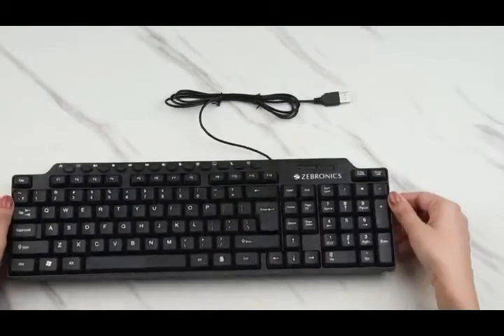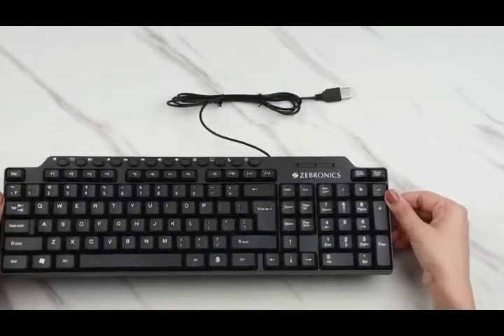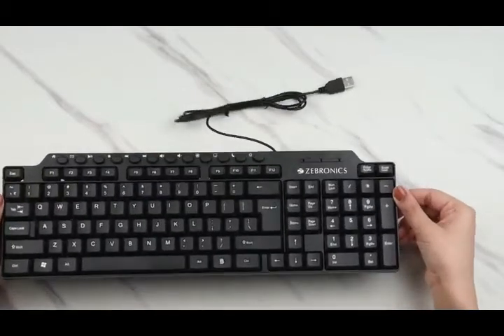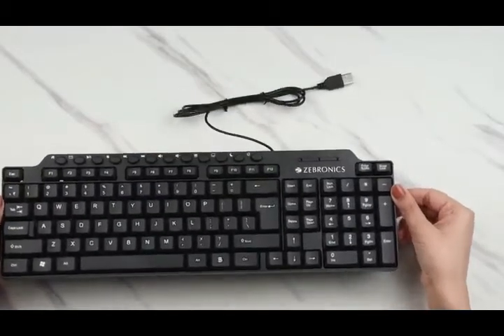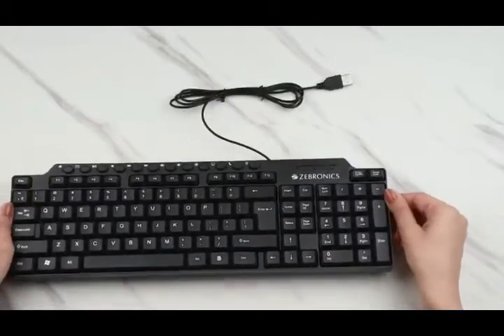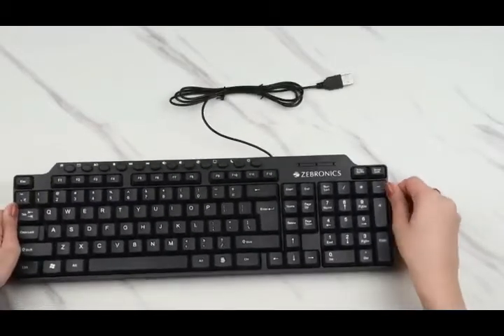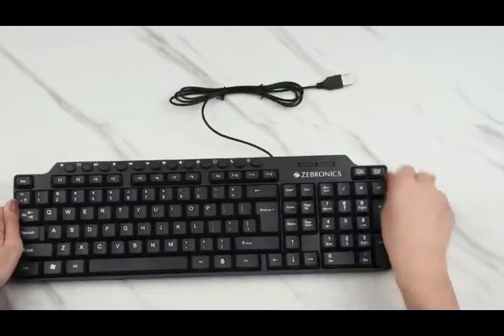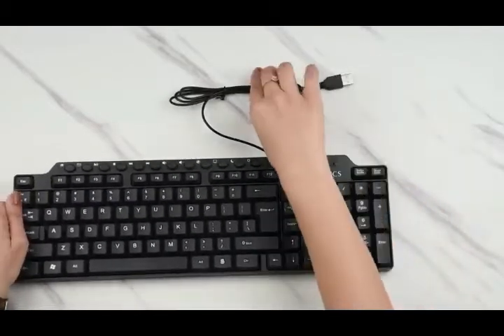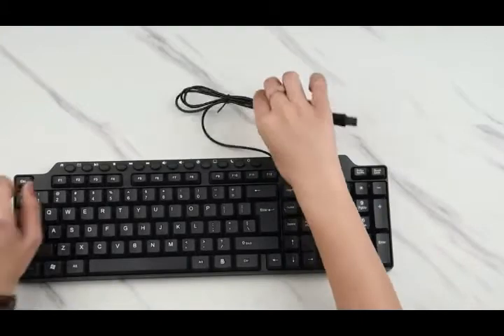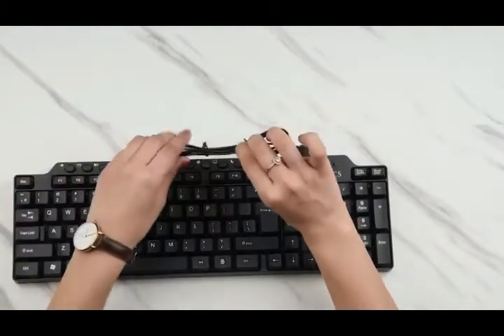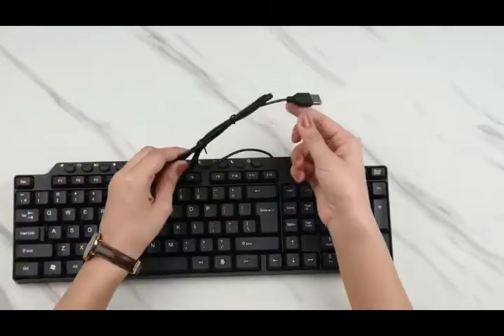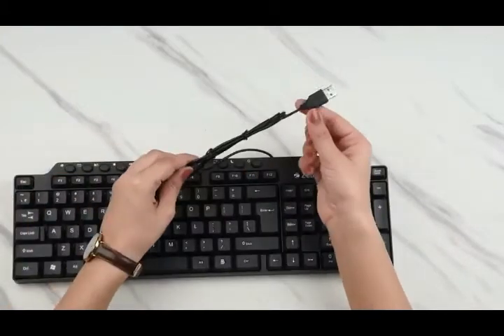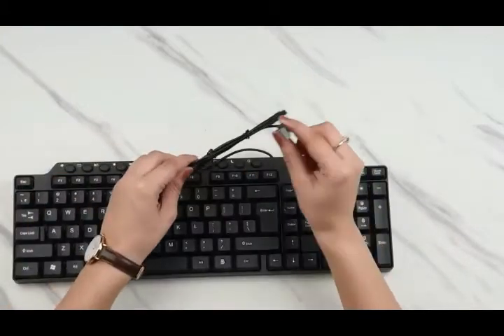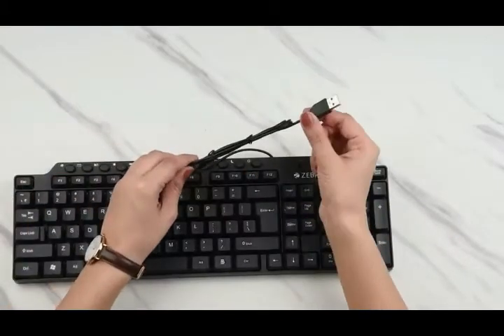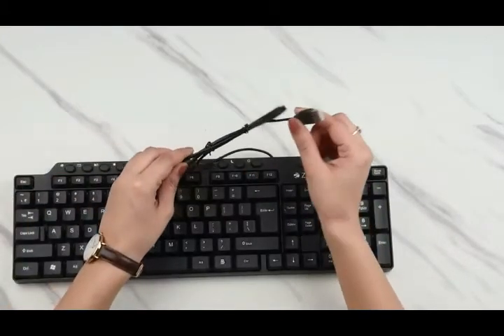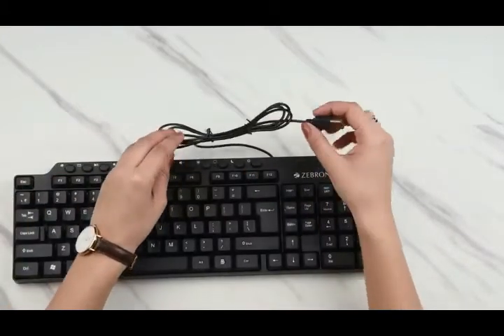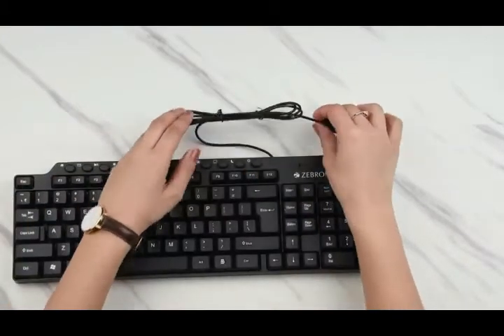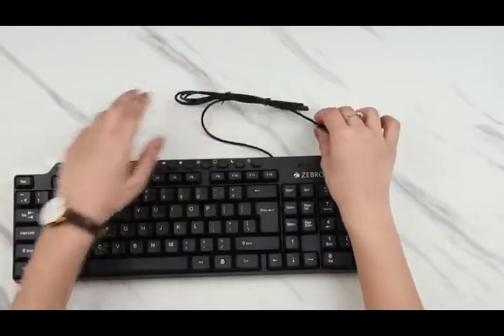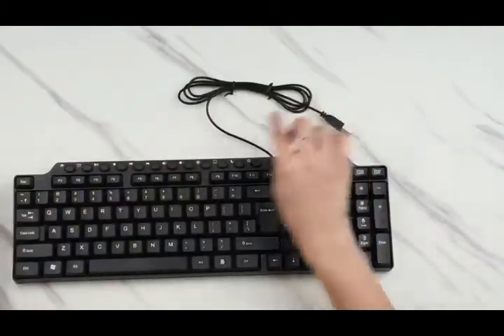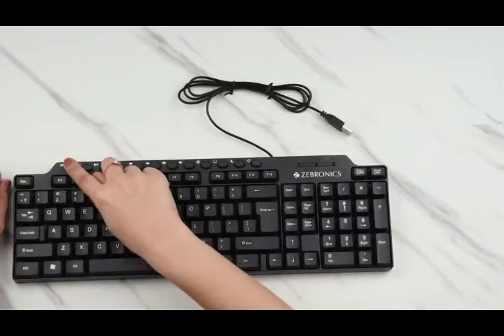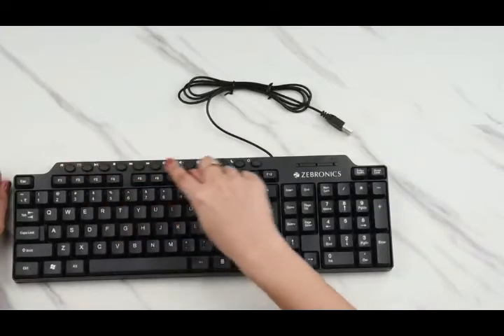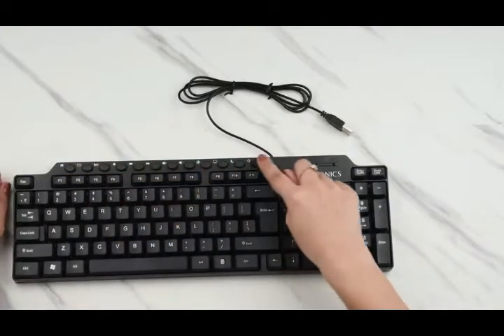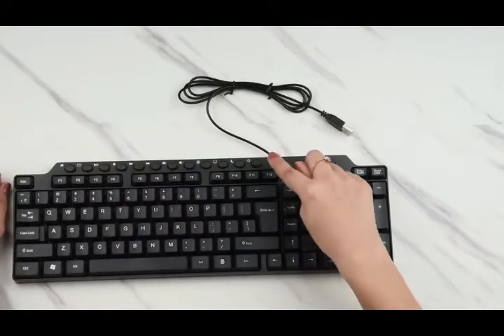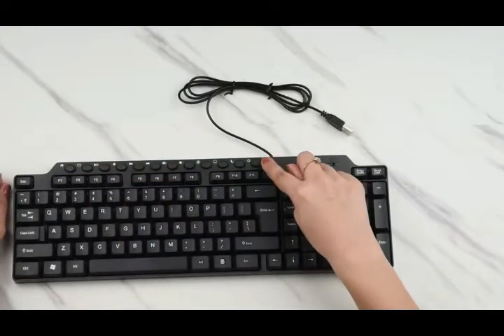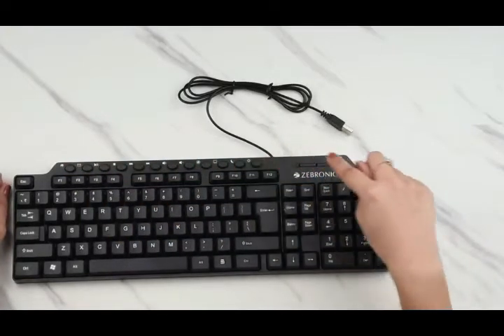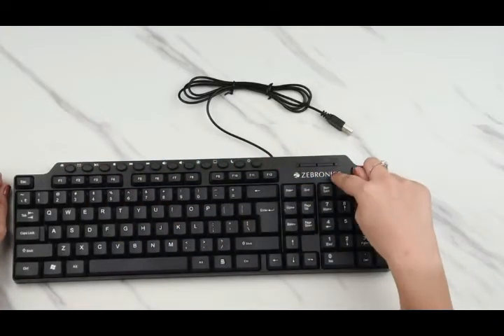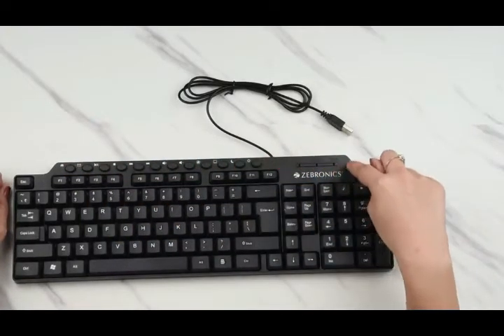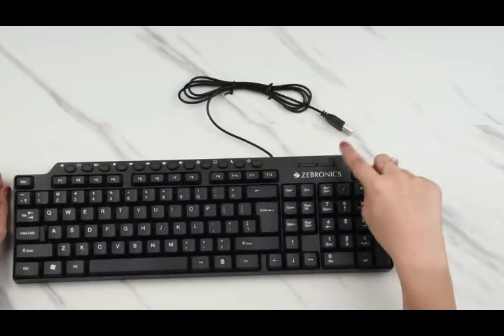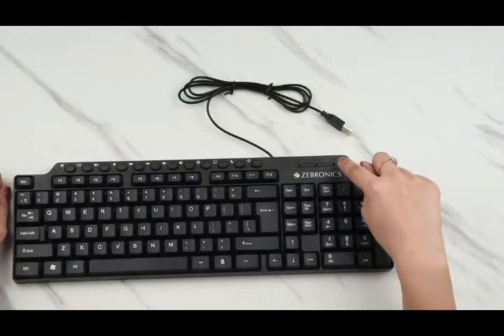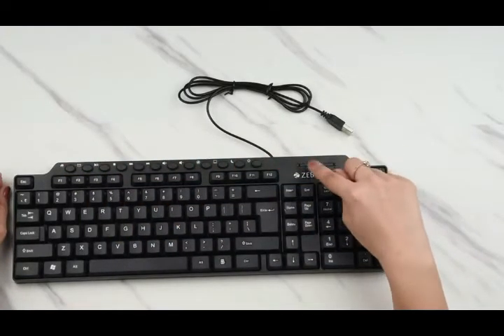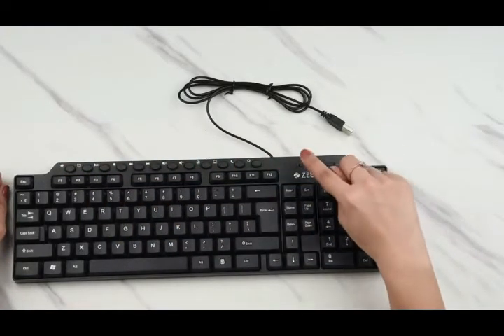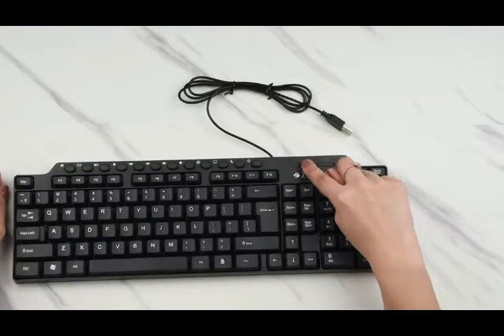This is lightweight and very sleek, and the connecting wire is also very long. It comes with a USB port here, which is convenient for your use. These are the 12 hotkeys that I was talking about, and it also comes with indicator lights for the scroll, caps, and num lock buttons.